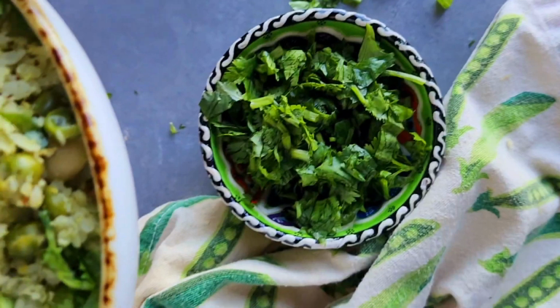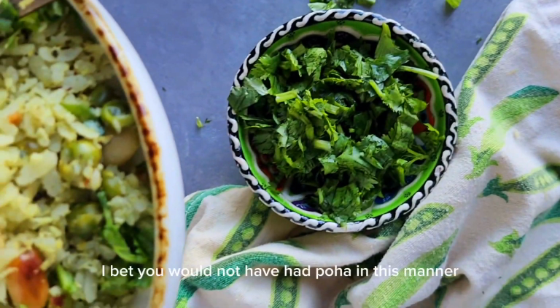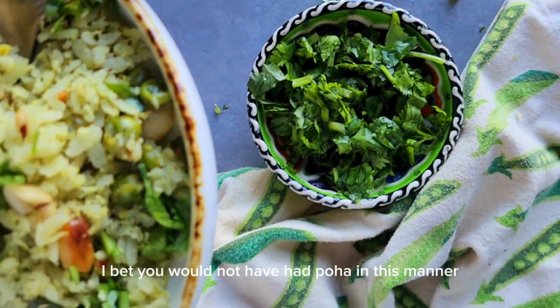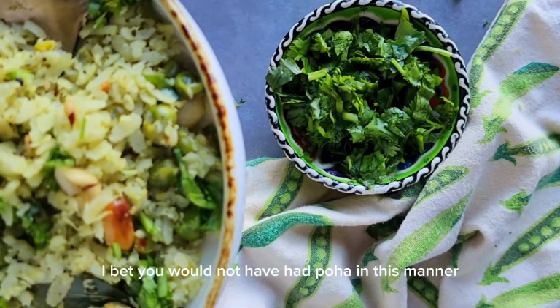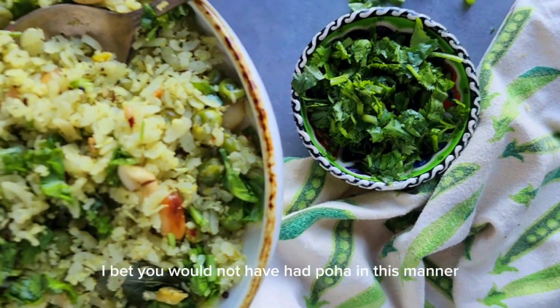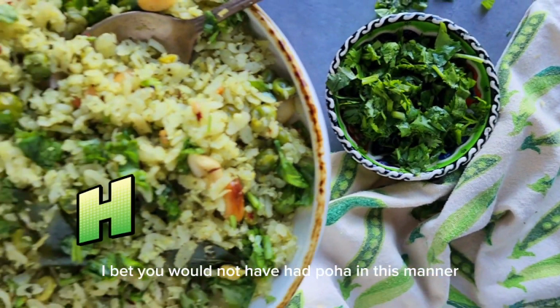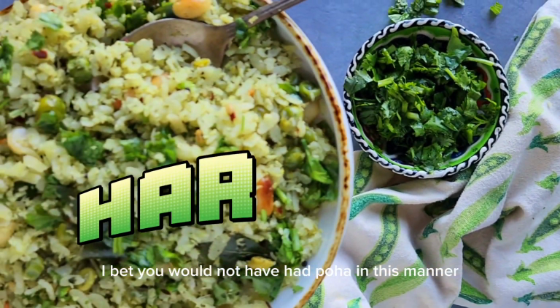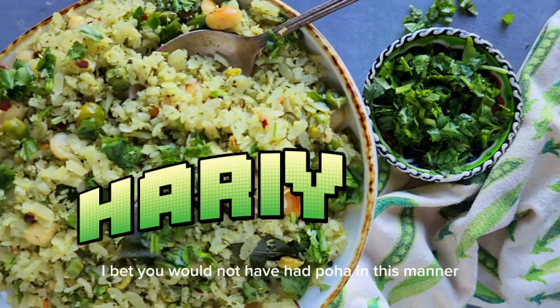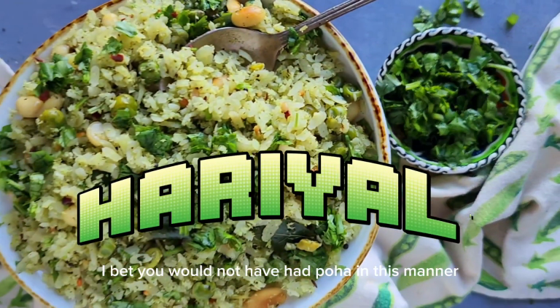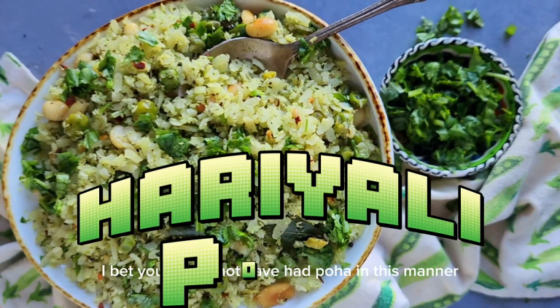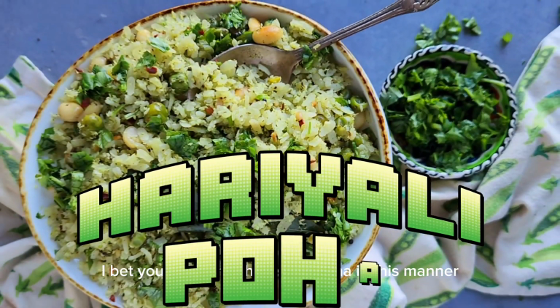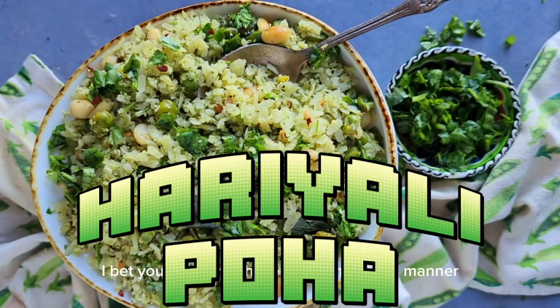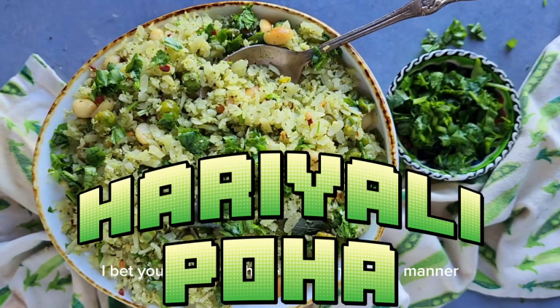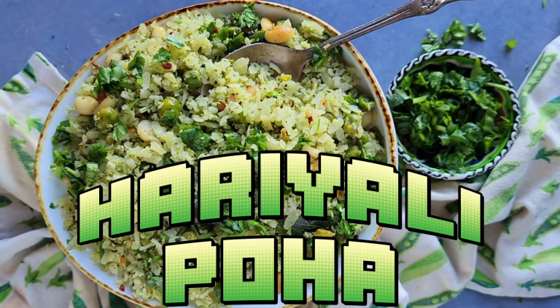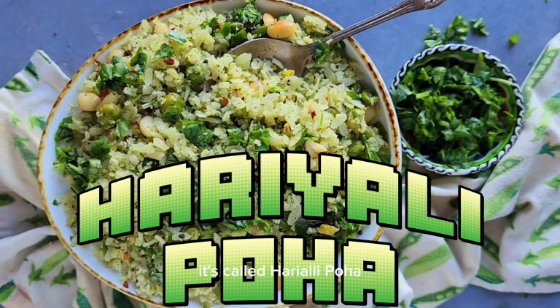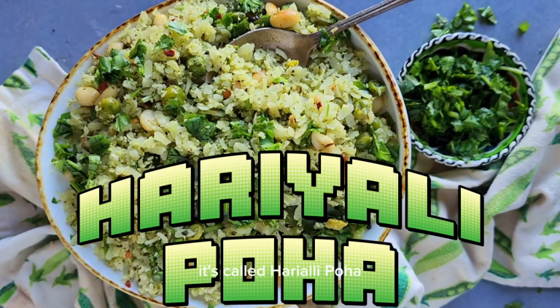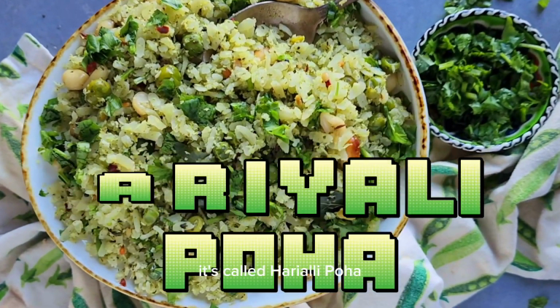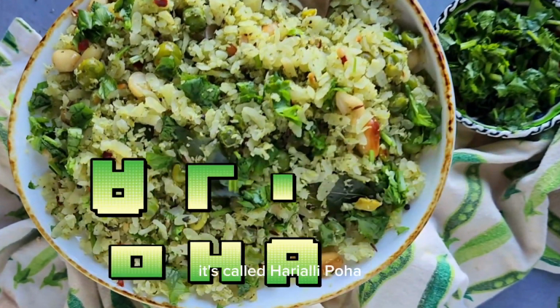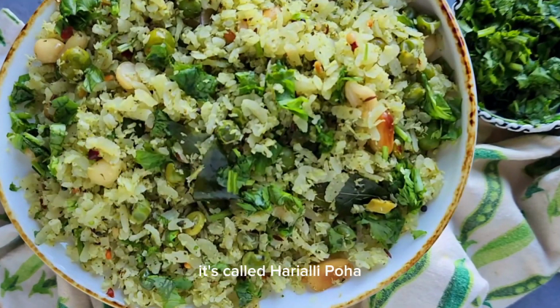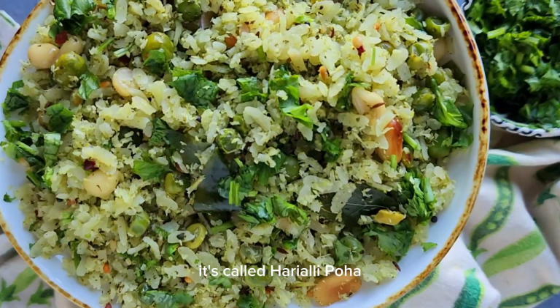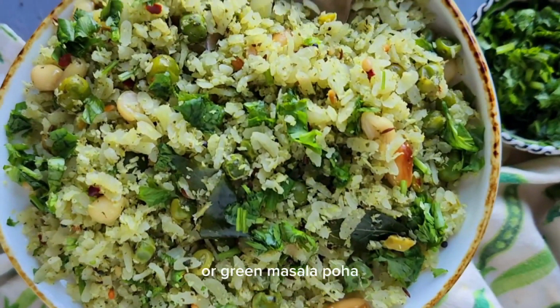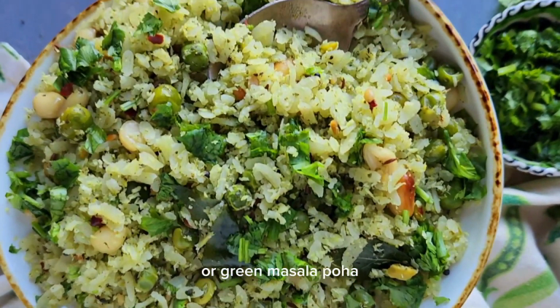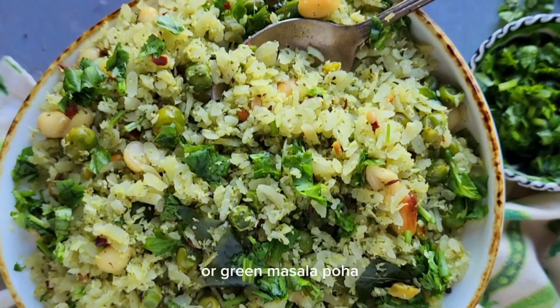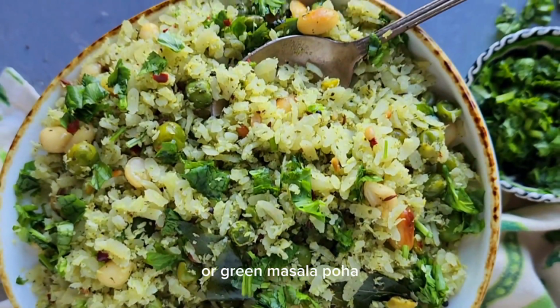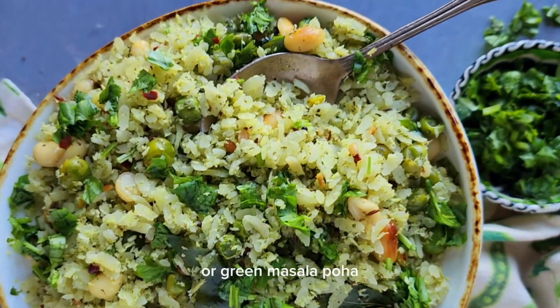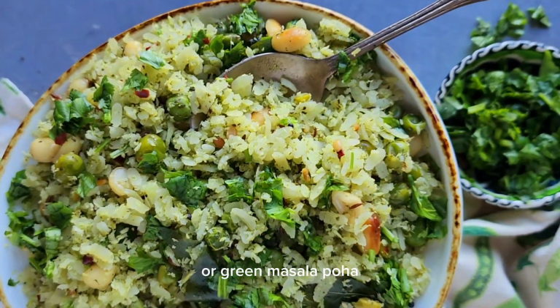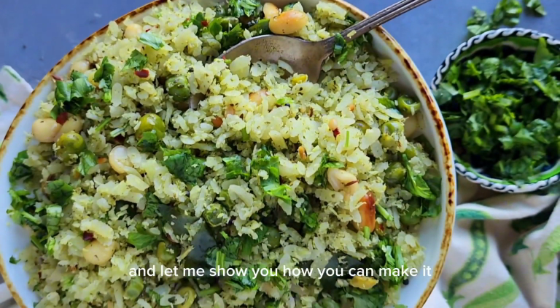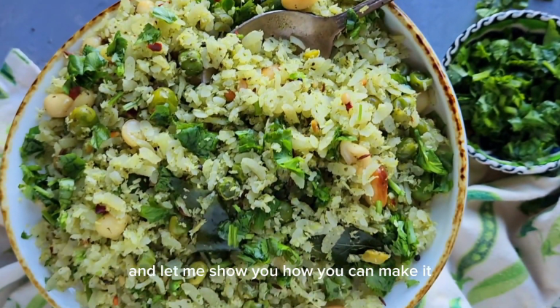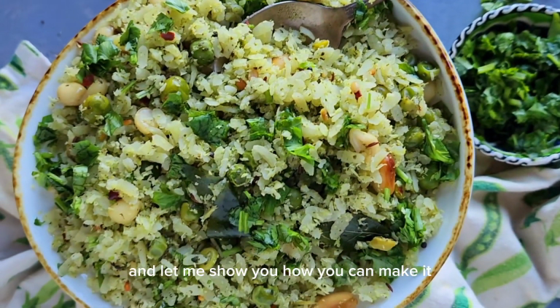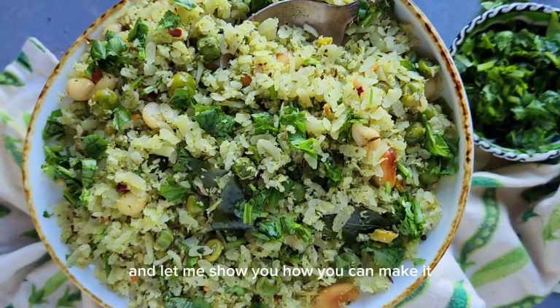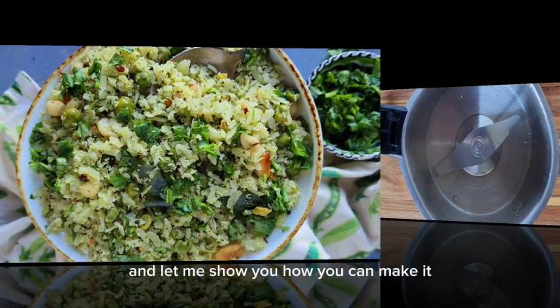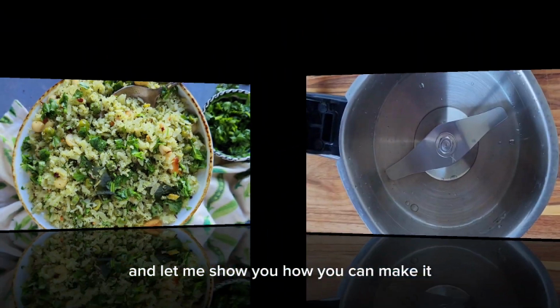I bet you would not have had poha in this manner. It's called haryali poha or green masala poha, and let me show you how you can make it.